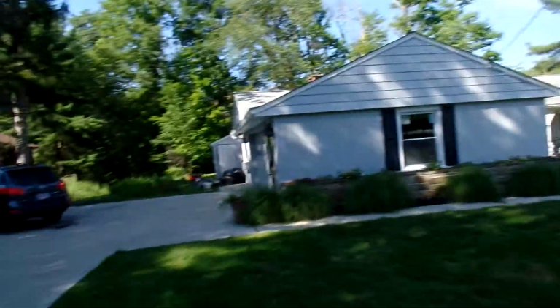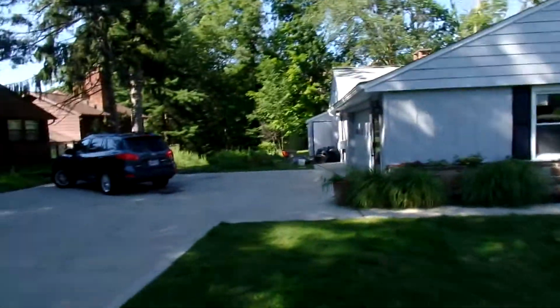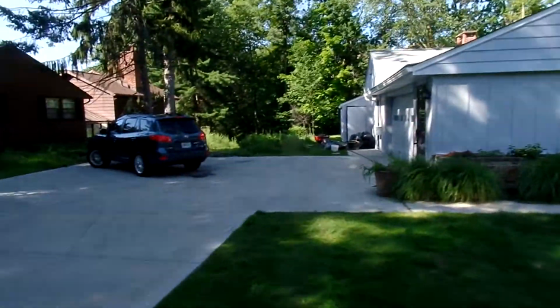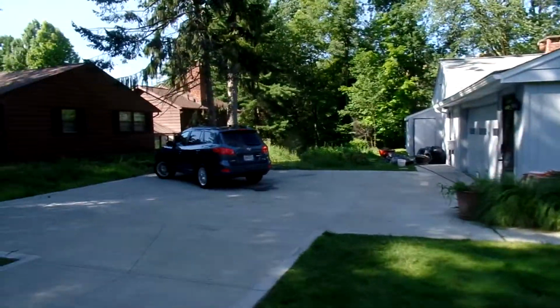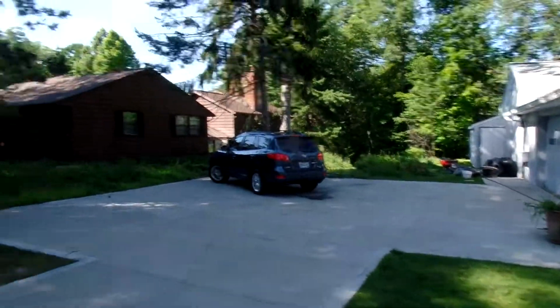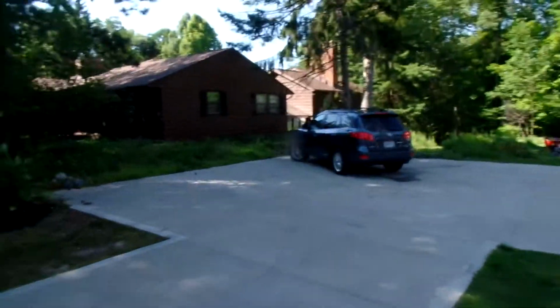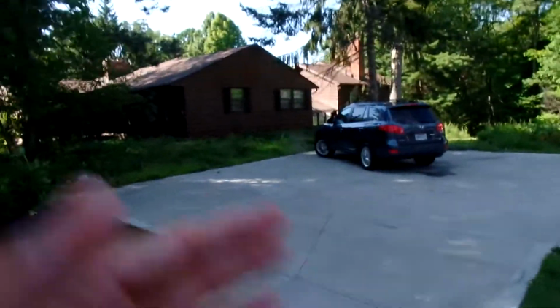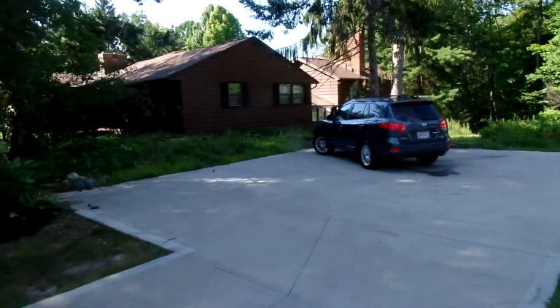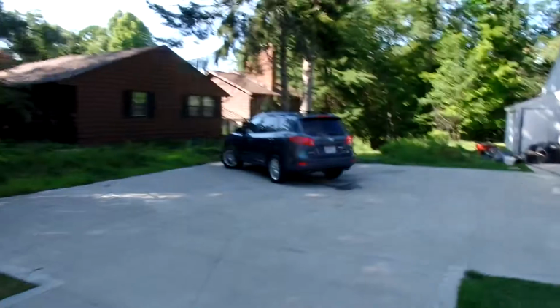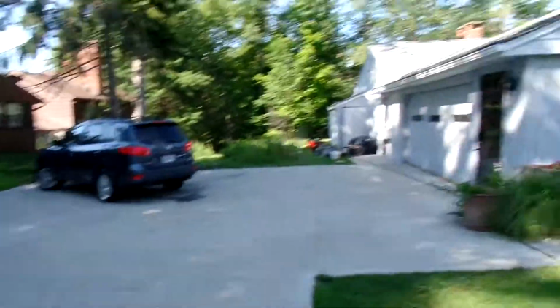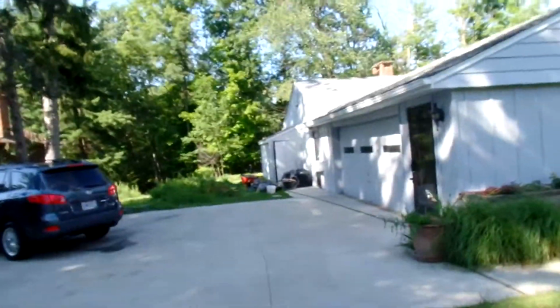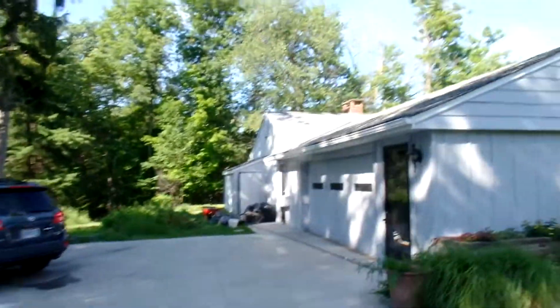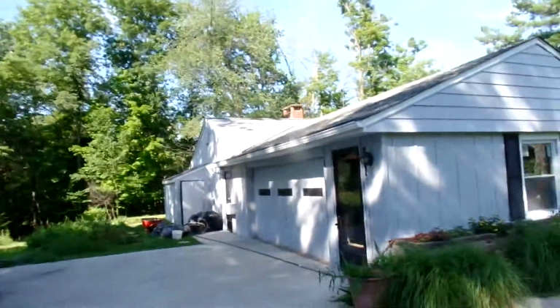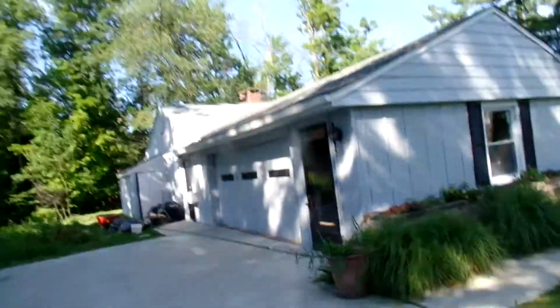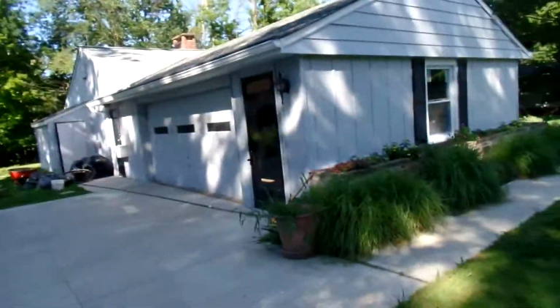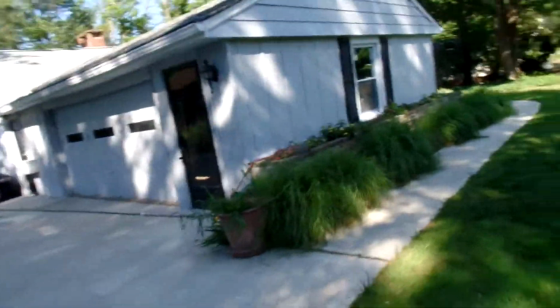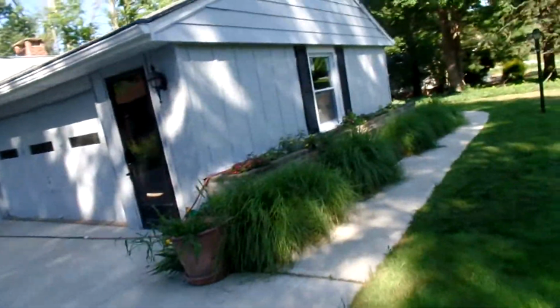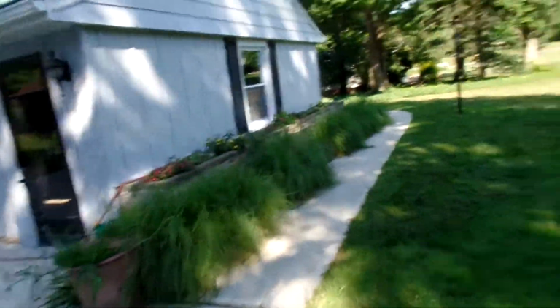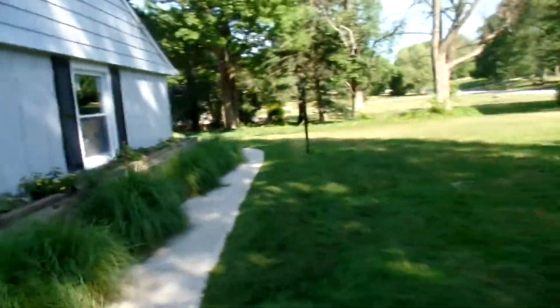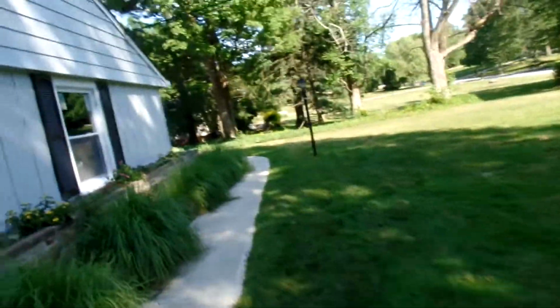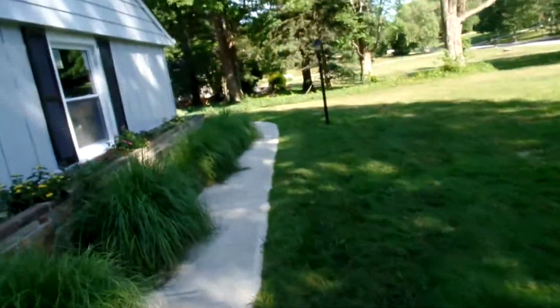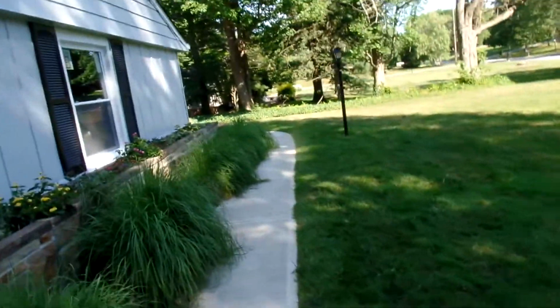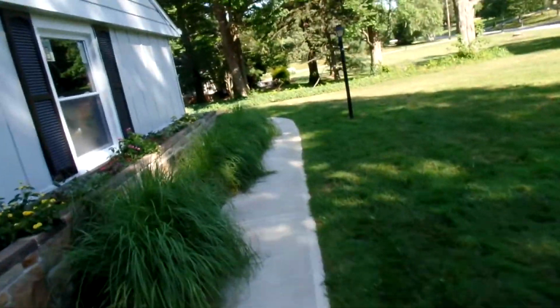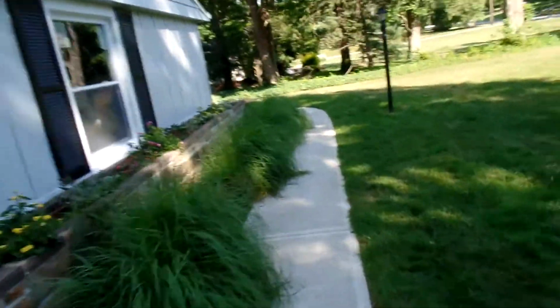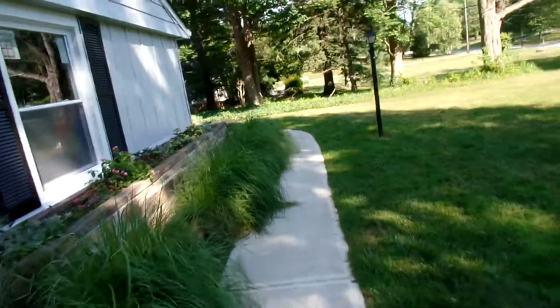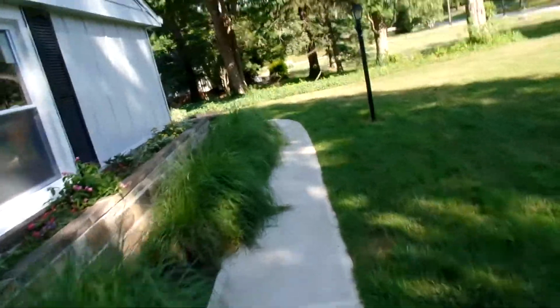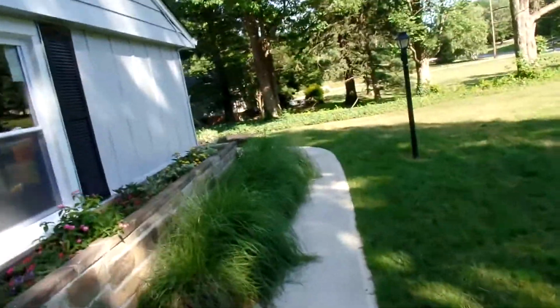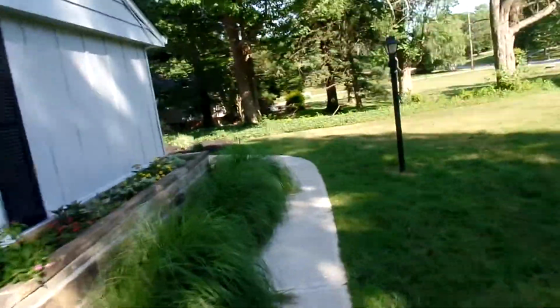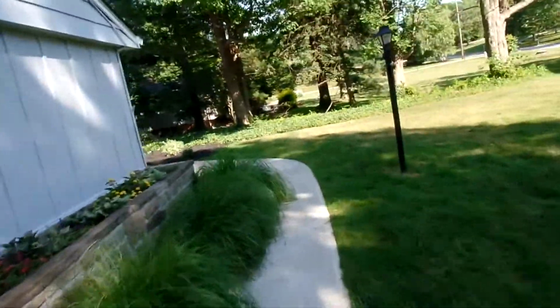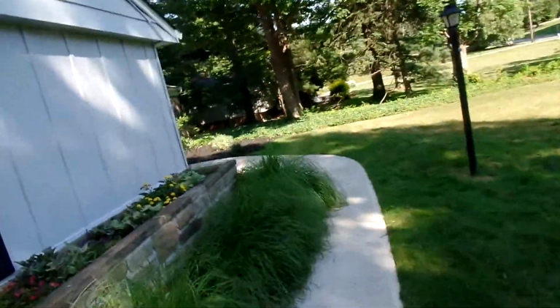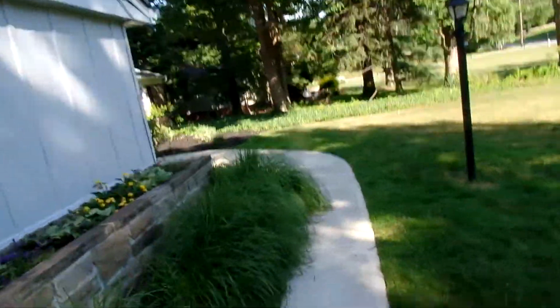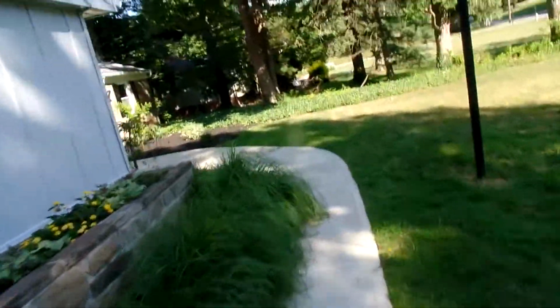We're going to have it all done. Large parking lot, plenty of parking. Exterior paint, new roof. It's going to be a very nice place in Pepper Pike.